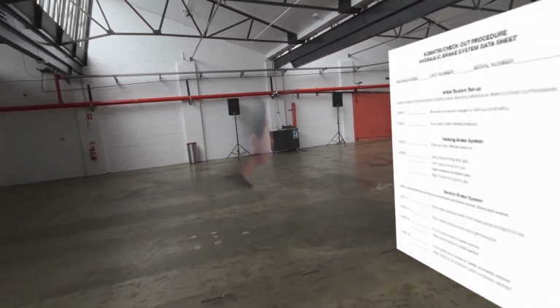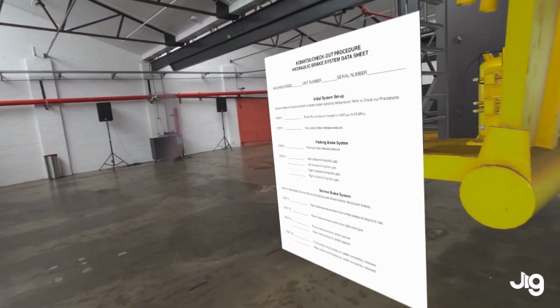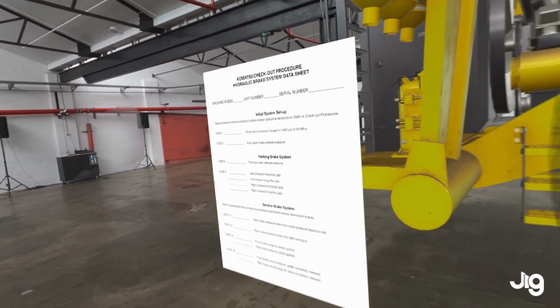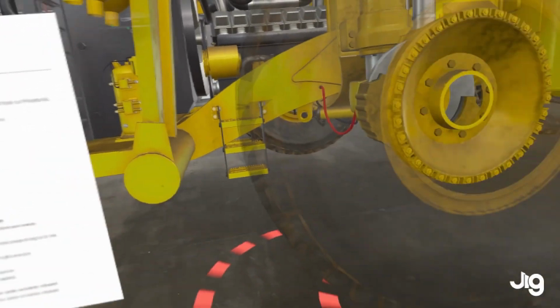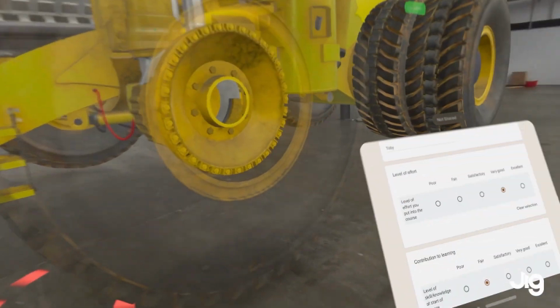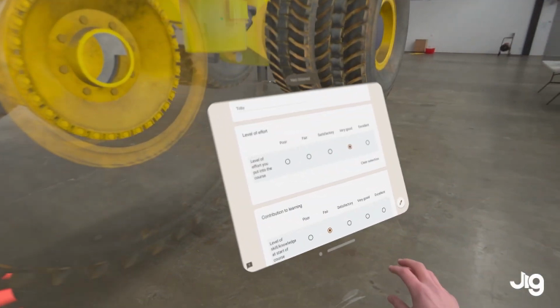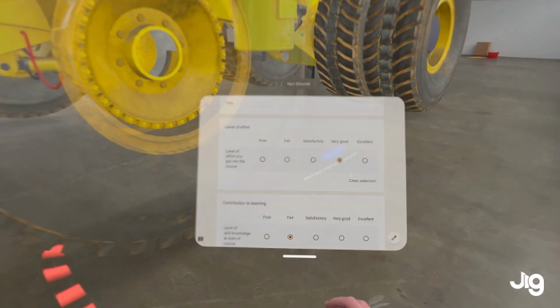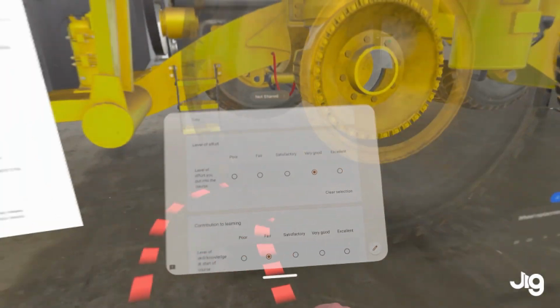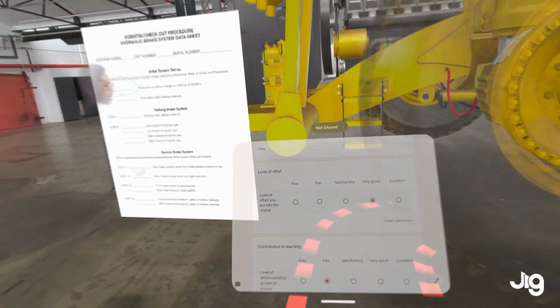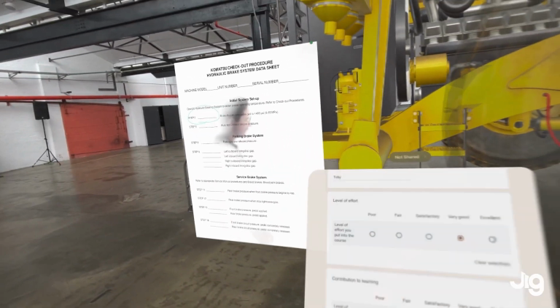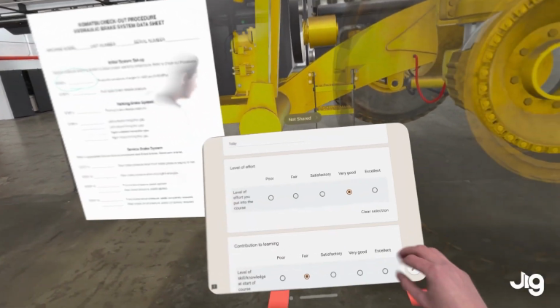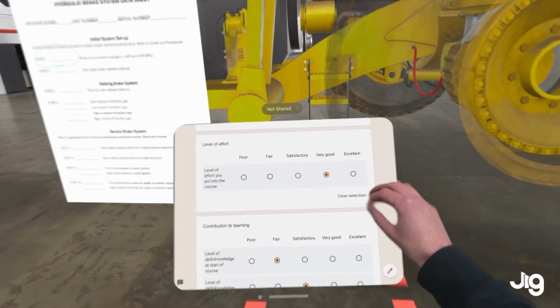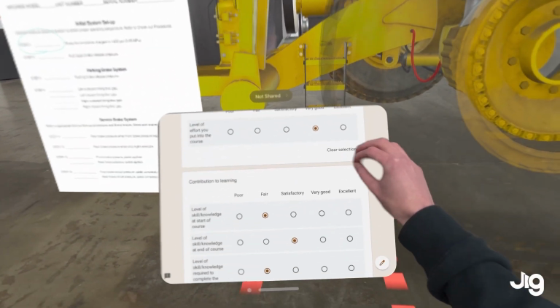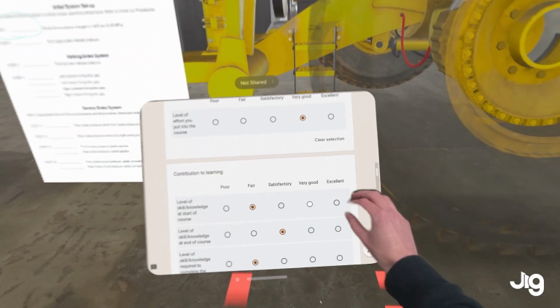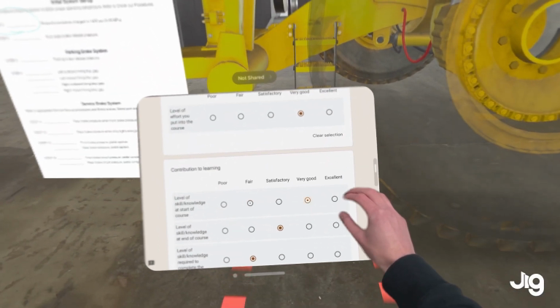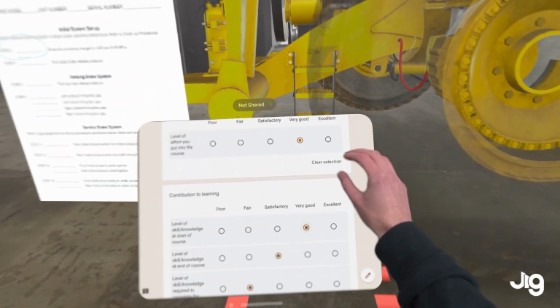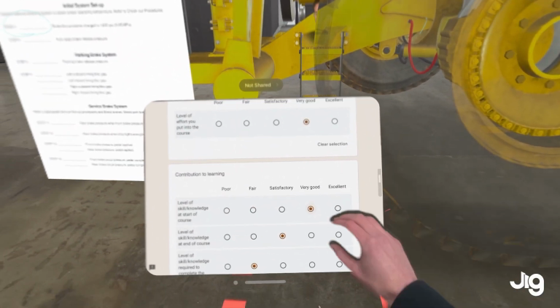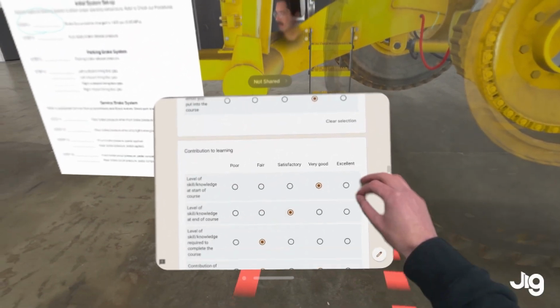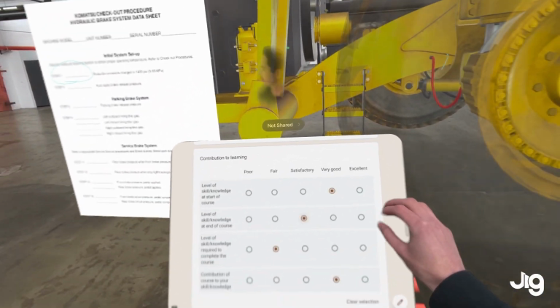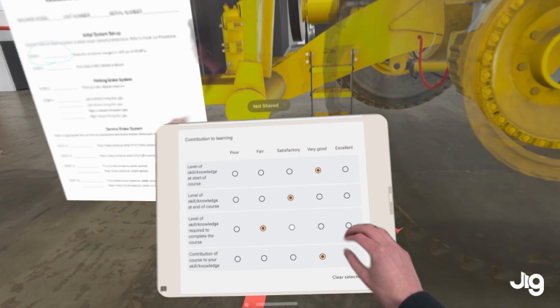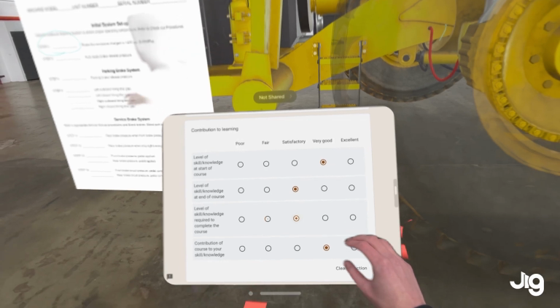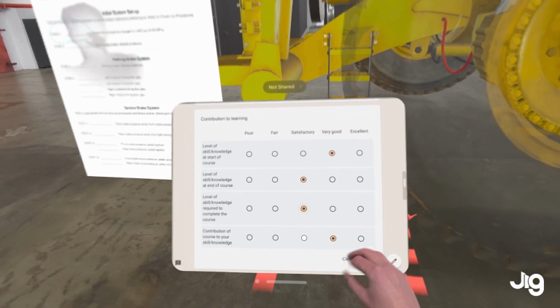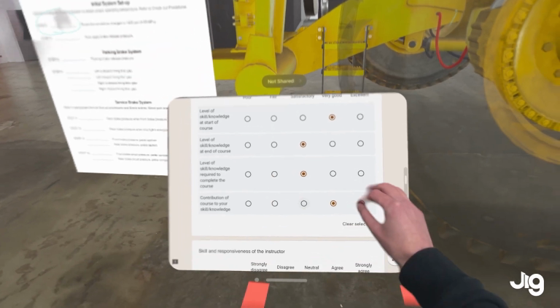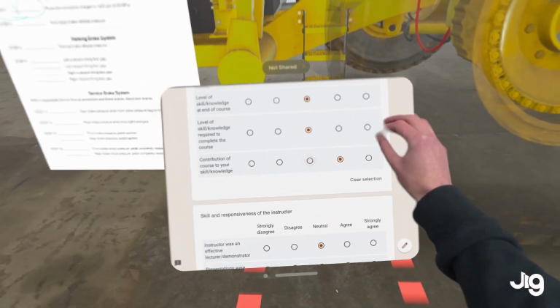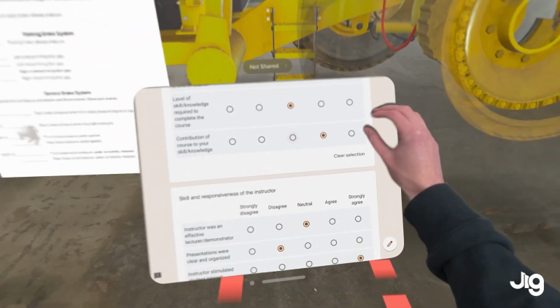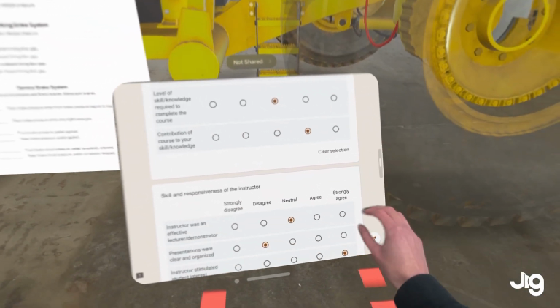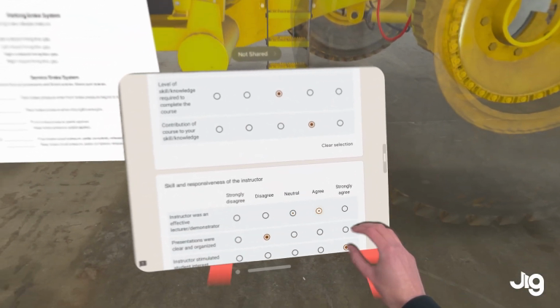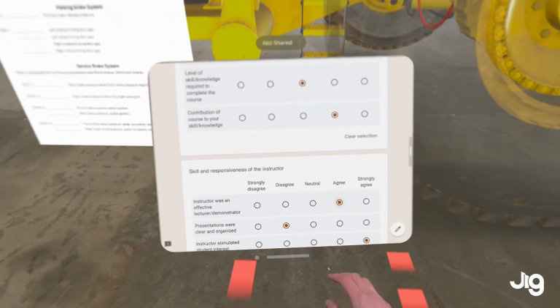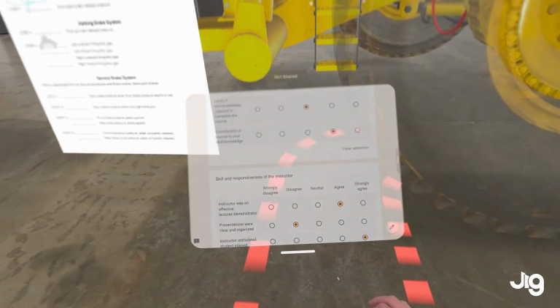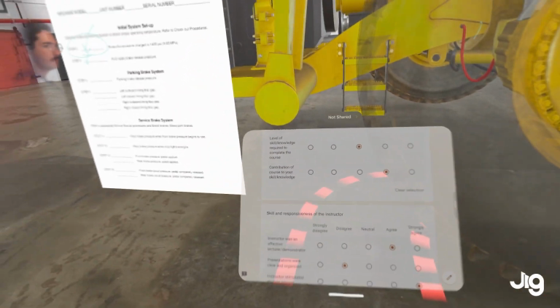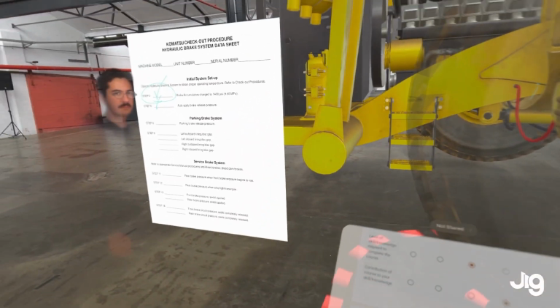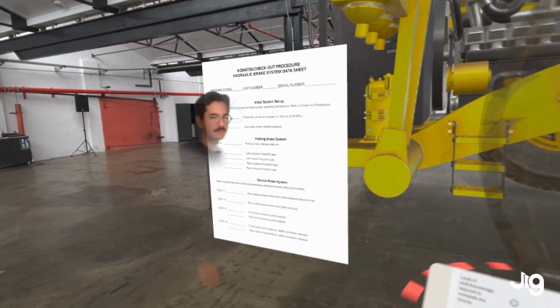As Matt goes through the checklist, I get an understanding of his learning experience. If there's a mistake, he can fail safely. I can easily correct any issues and avoid any on-site safety issues in this critical early stage of learning.